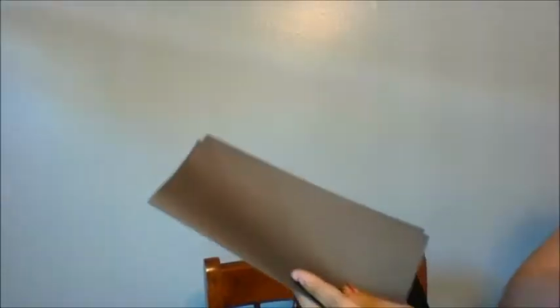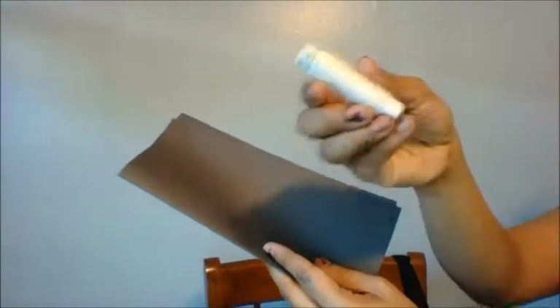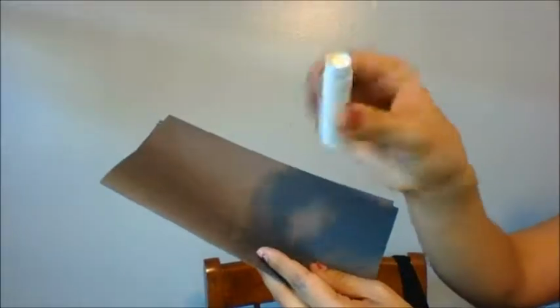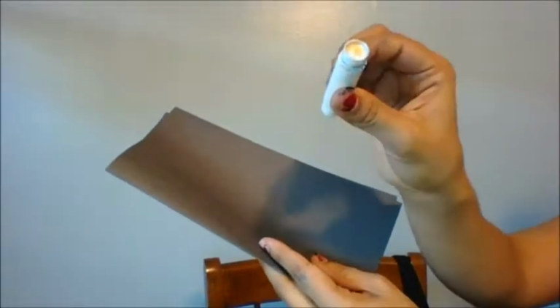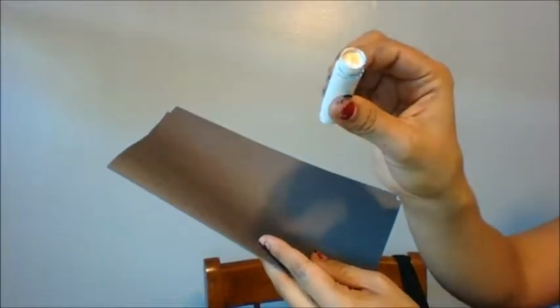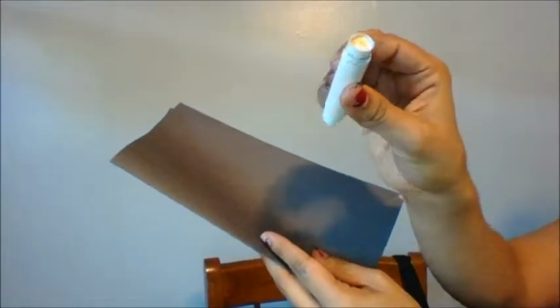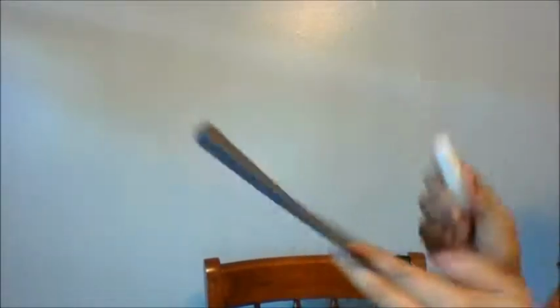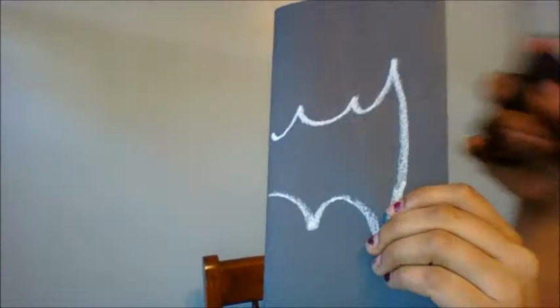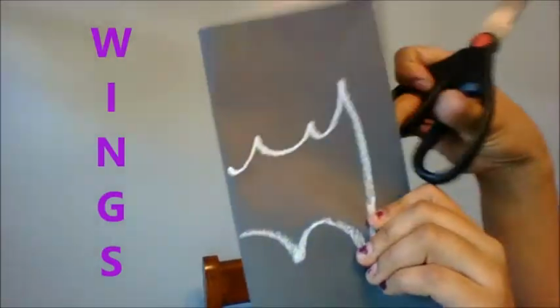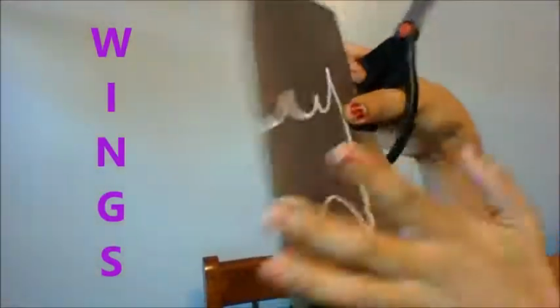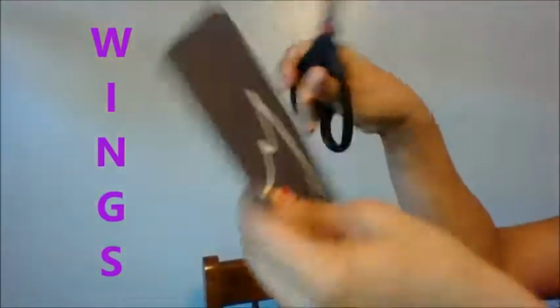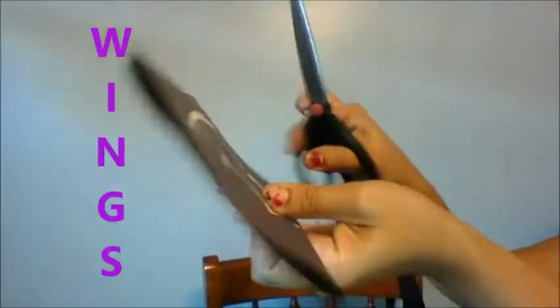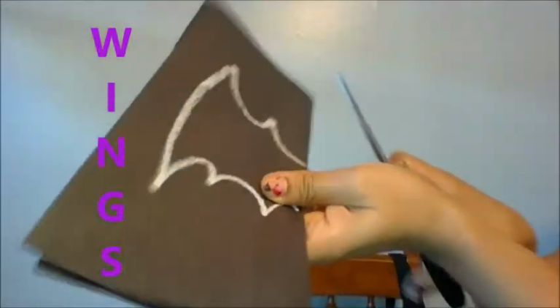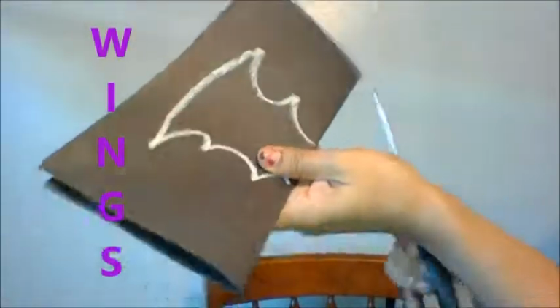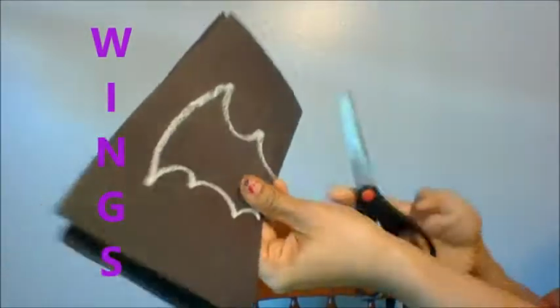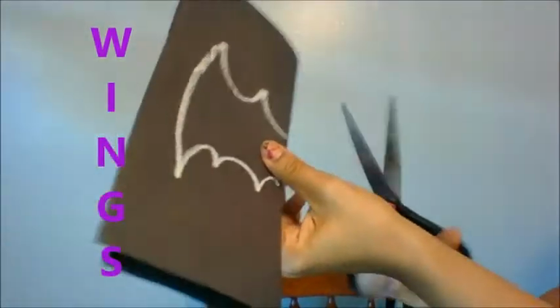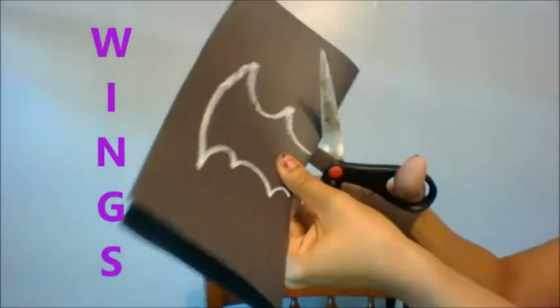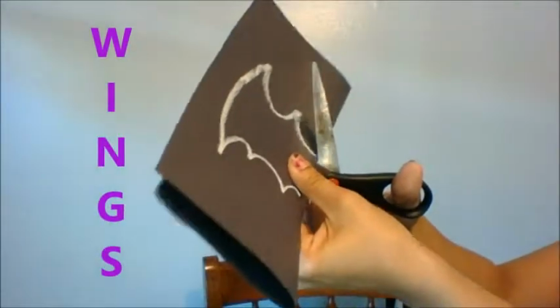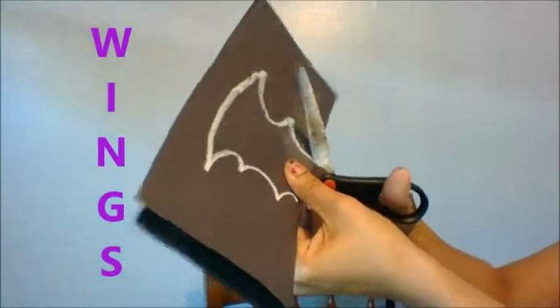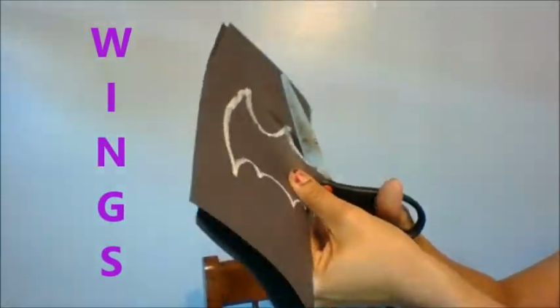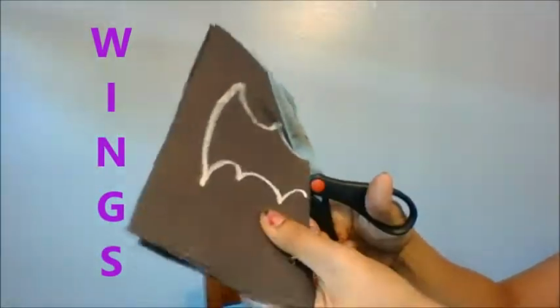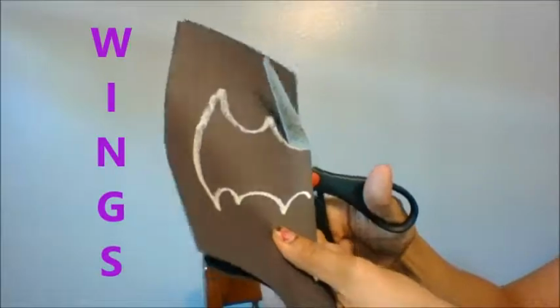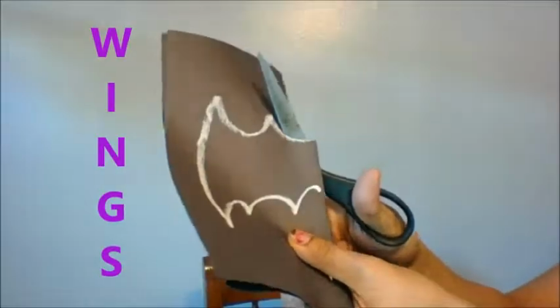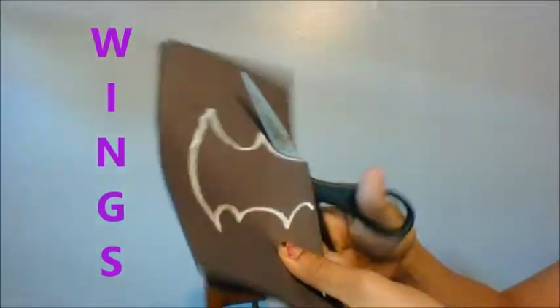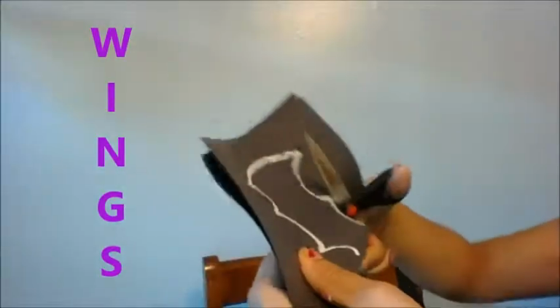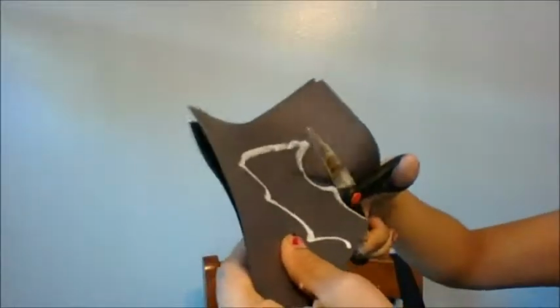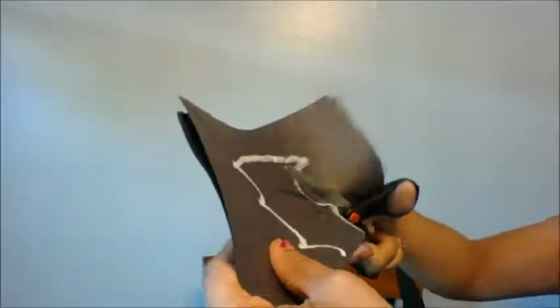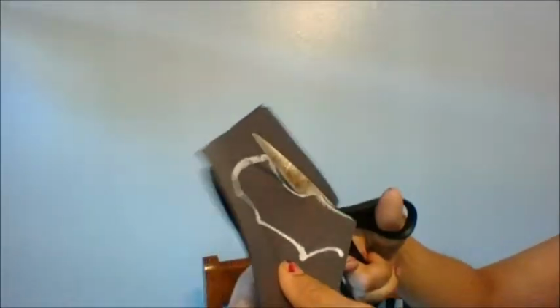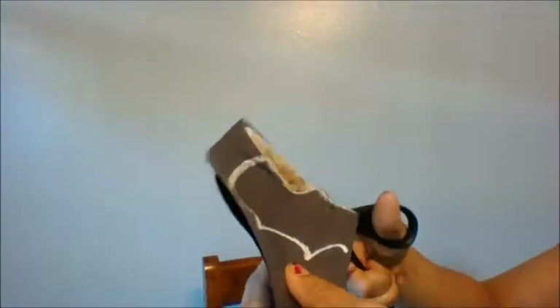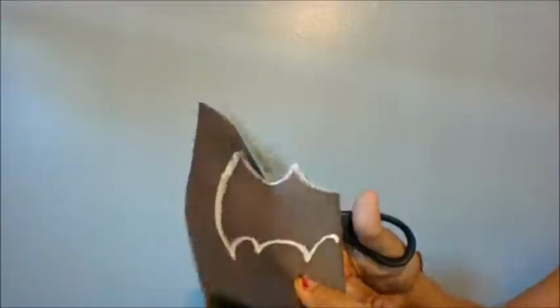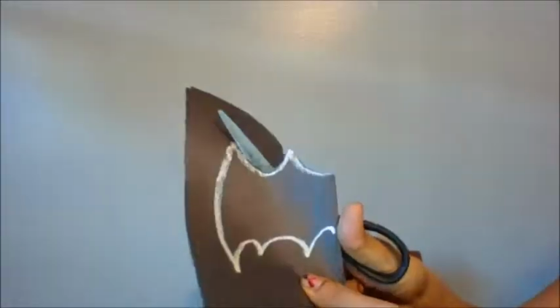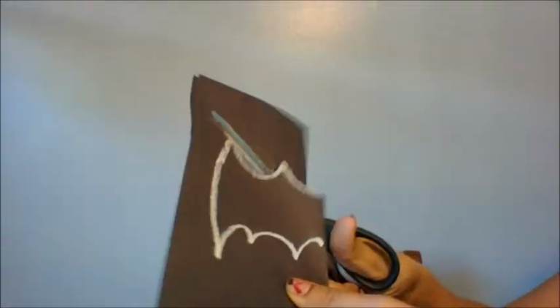Now we're cutting out. First we're going to draw the wings. And now we're going to cut out the wings. There they are.